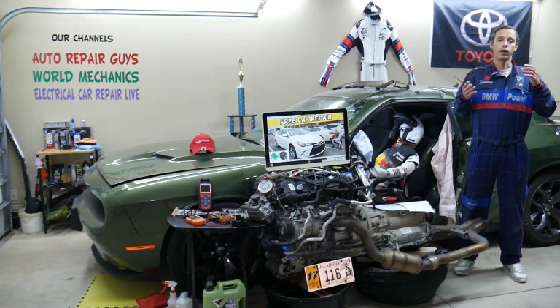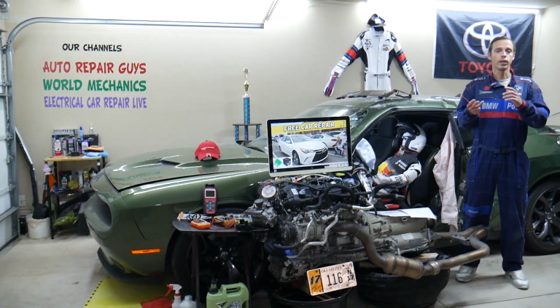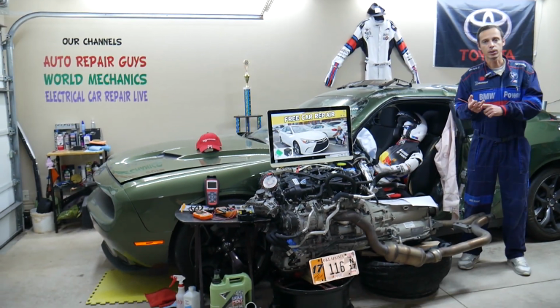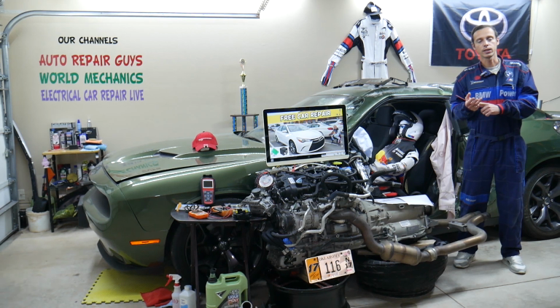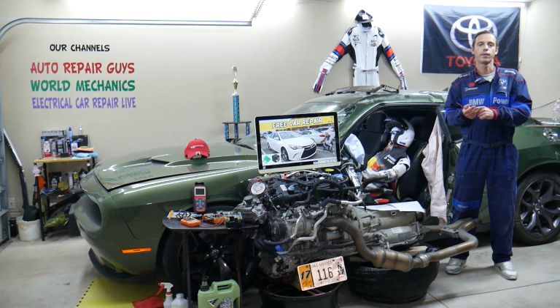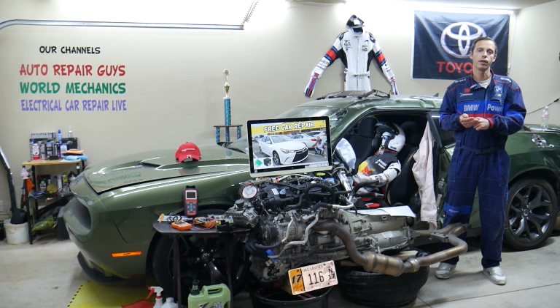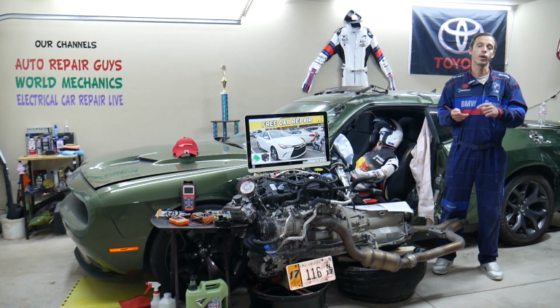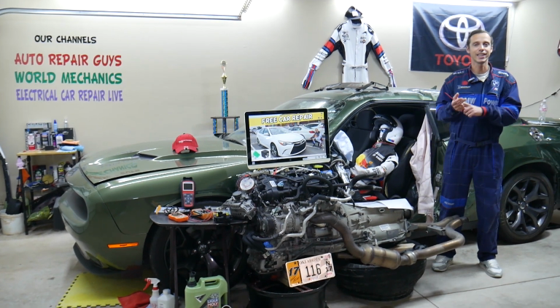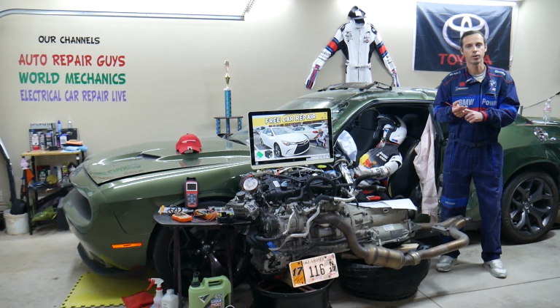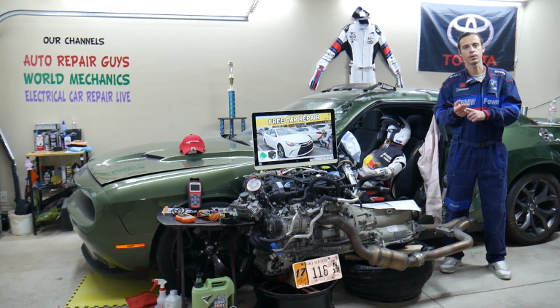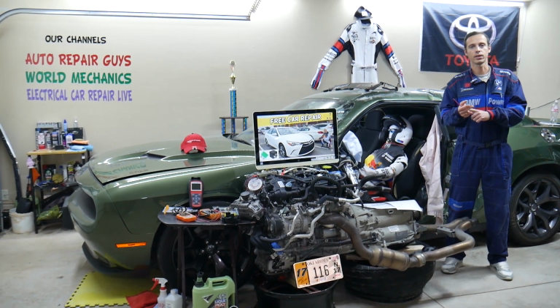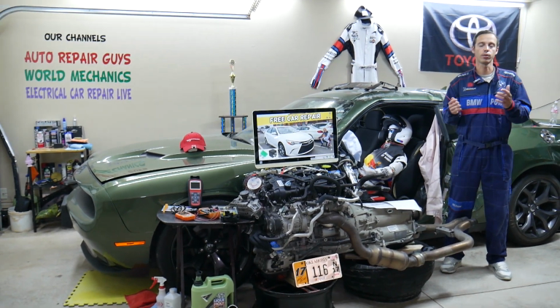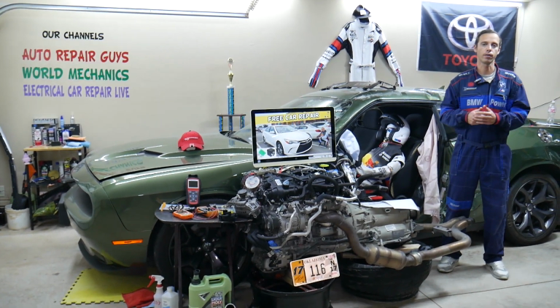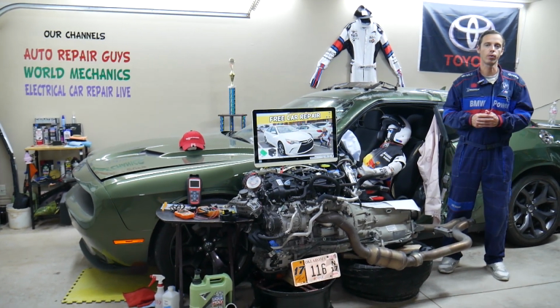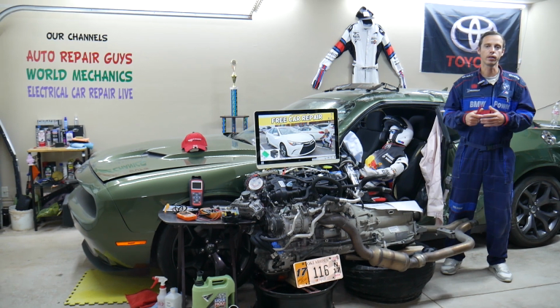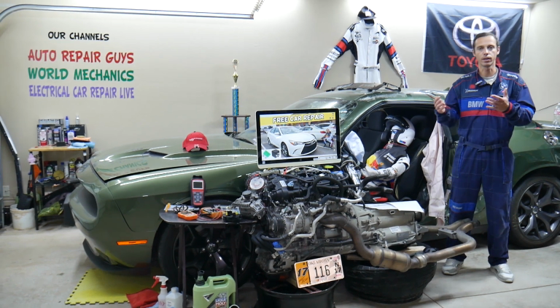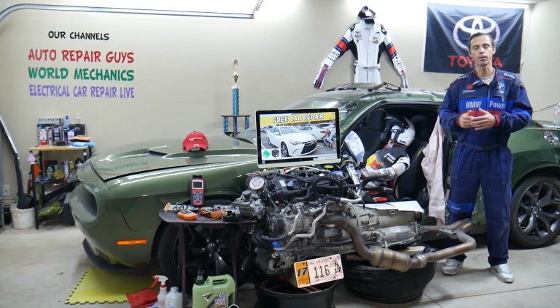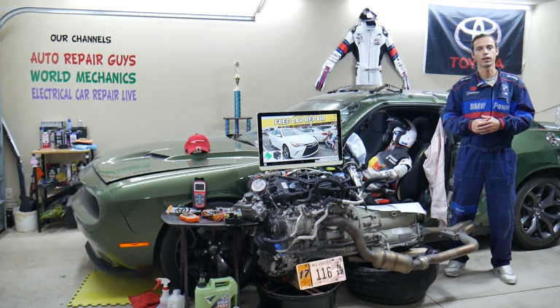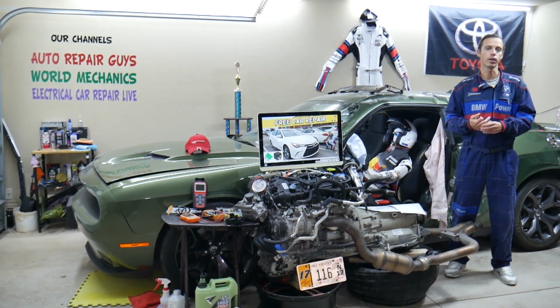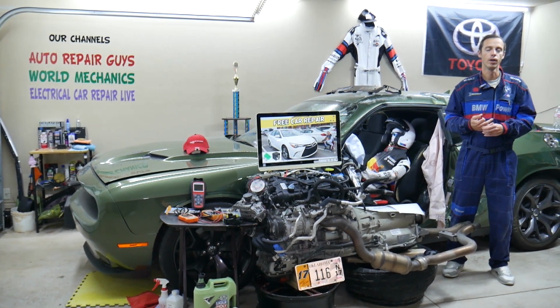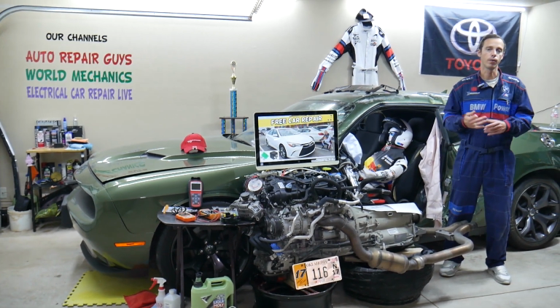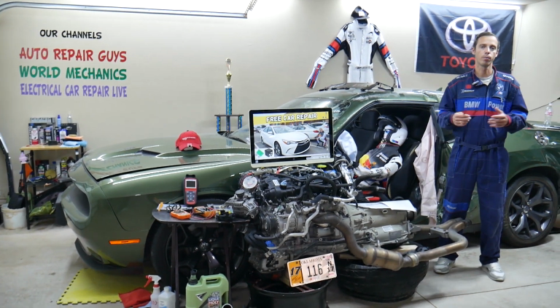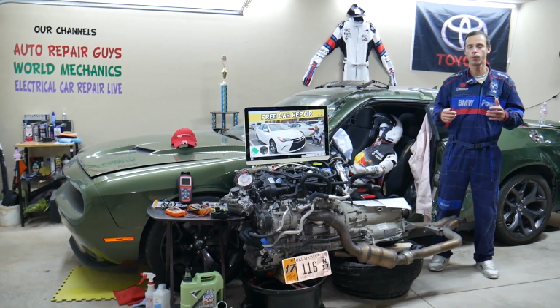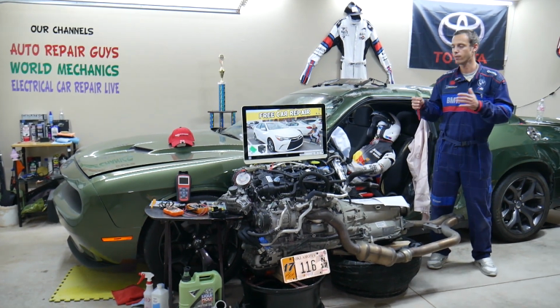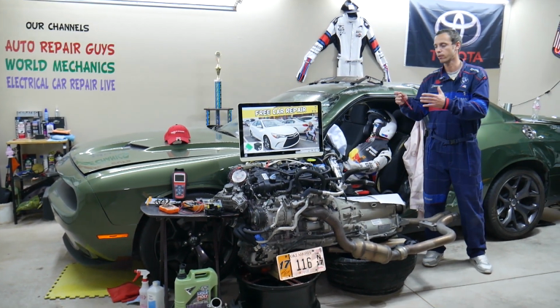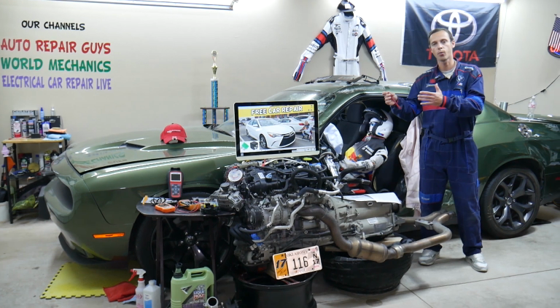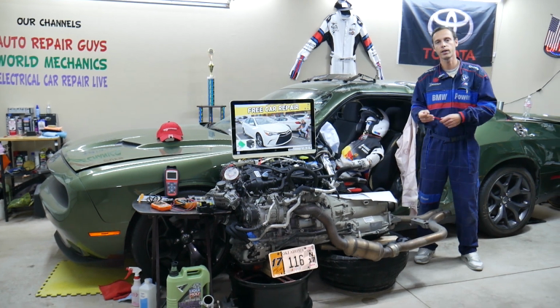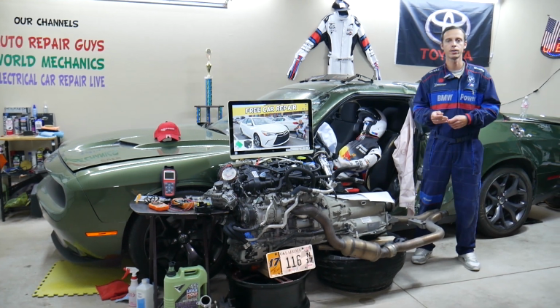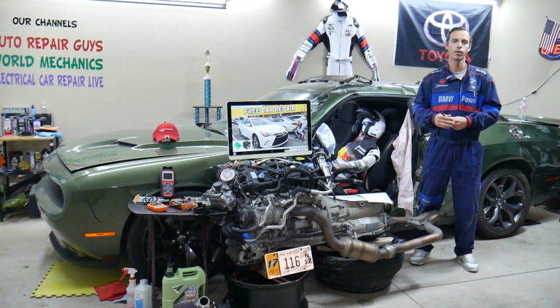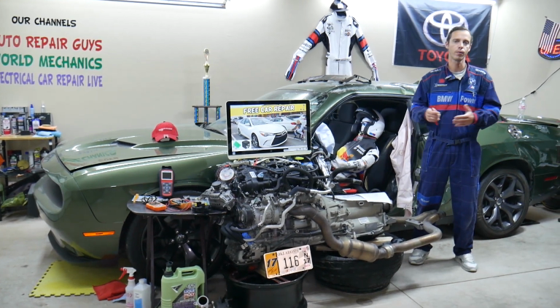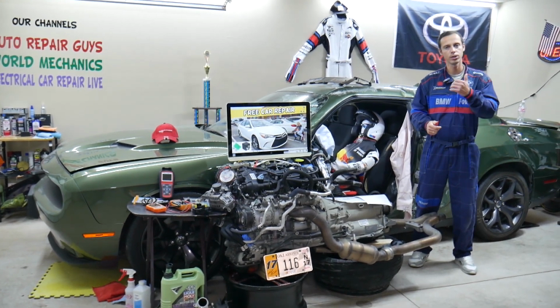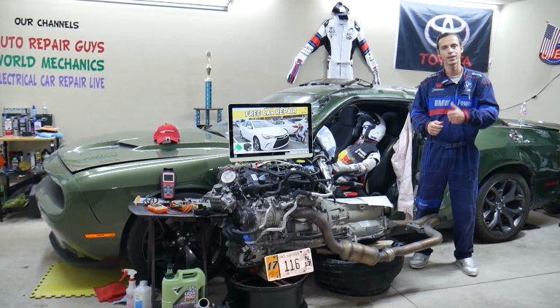Another thing that can cause this is a bad or disconnected coolant temperature sensor, which can cause the radiator fan to run indefinitely and not turn off. Hopefully this video will be helpful for any of you trying to figure out why your radiator fan does not turn off. Thank you for watching — see you next time.